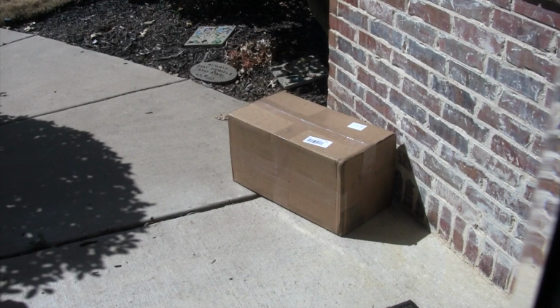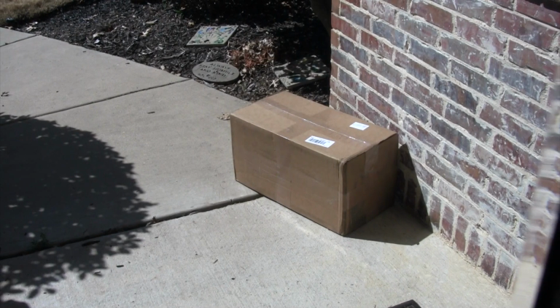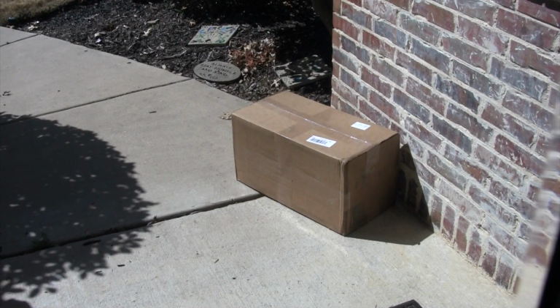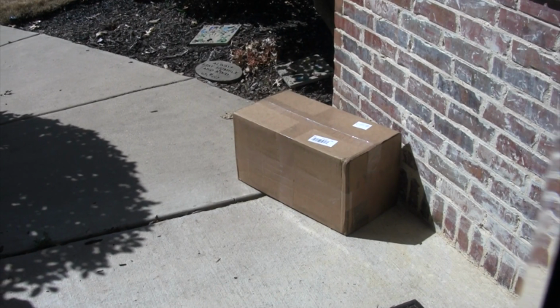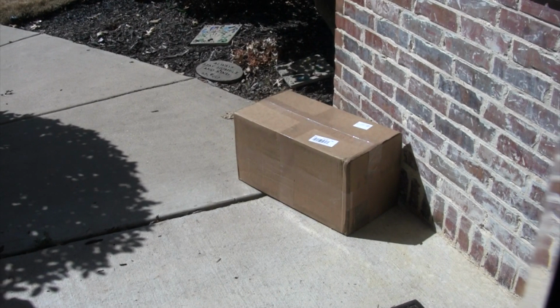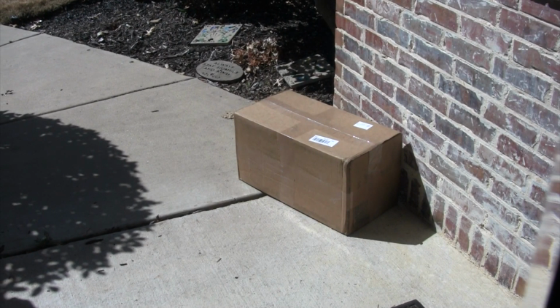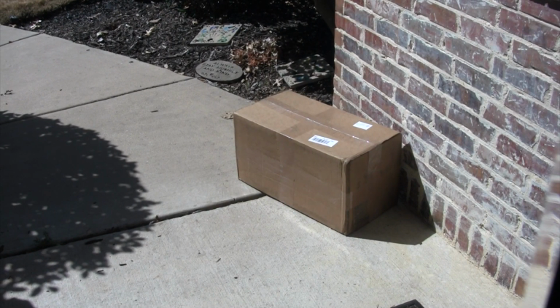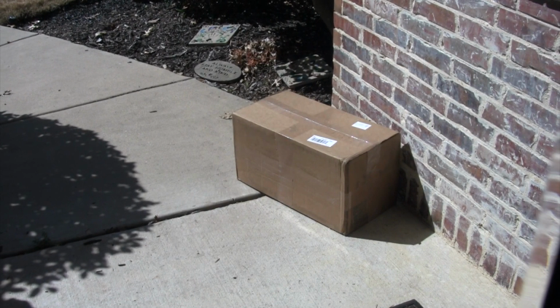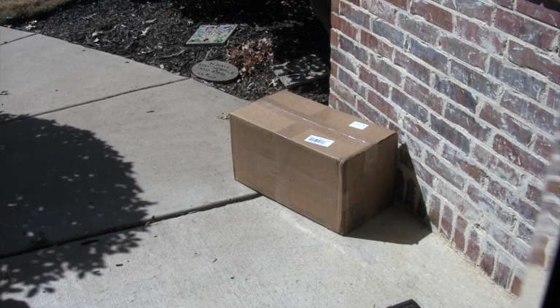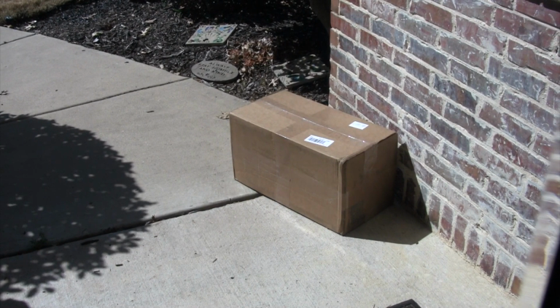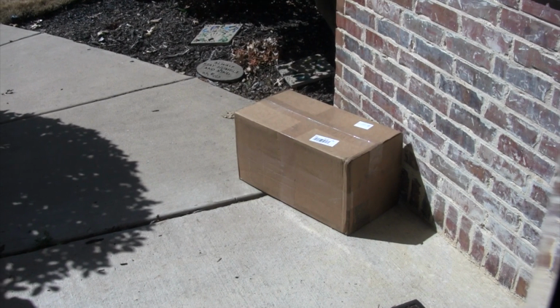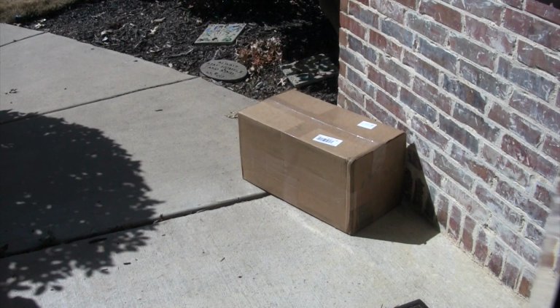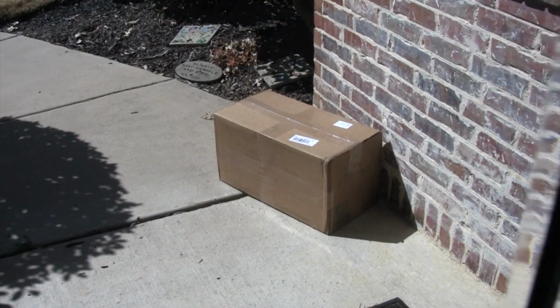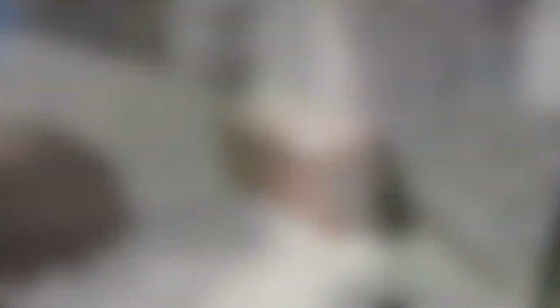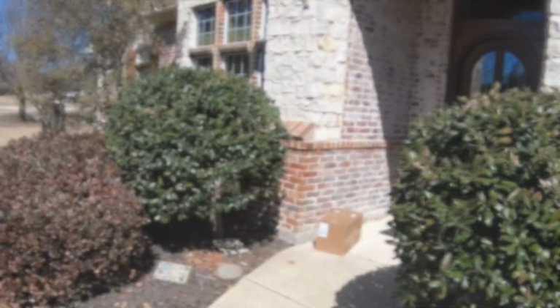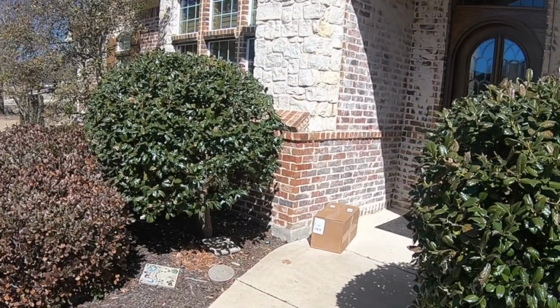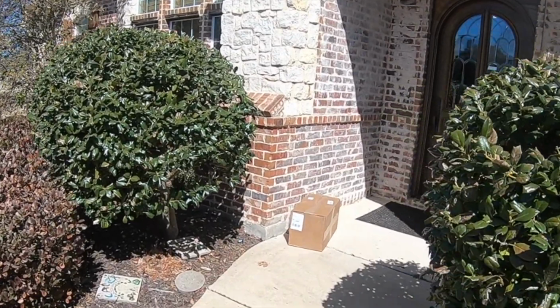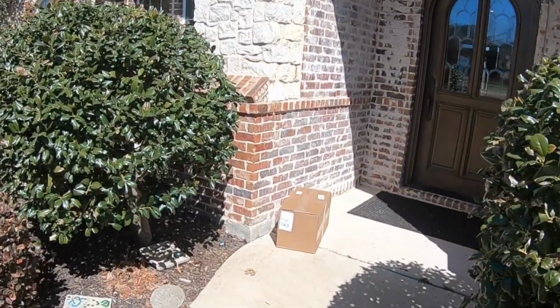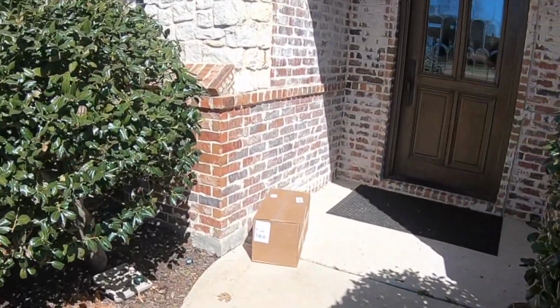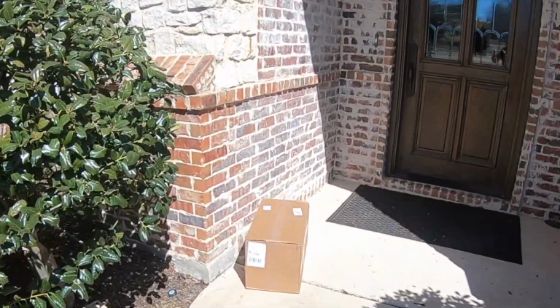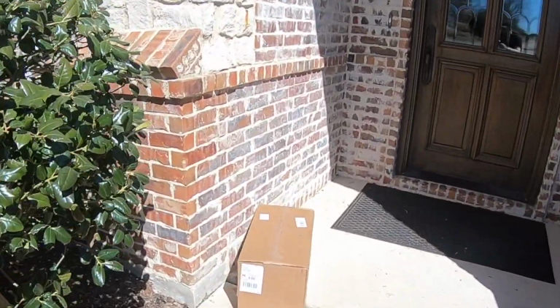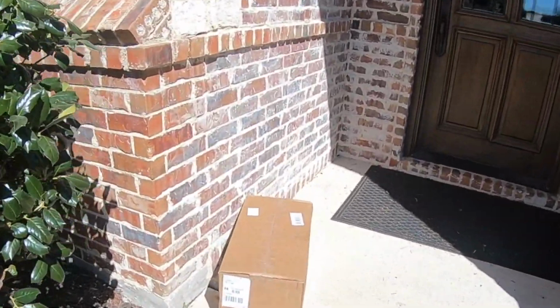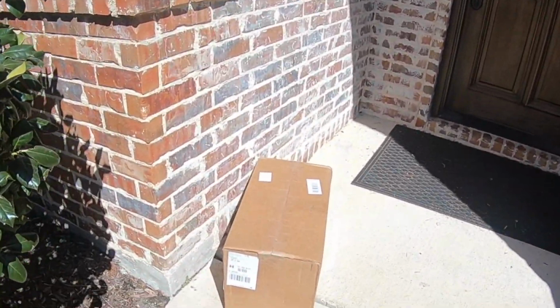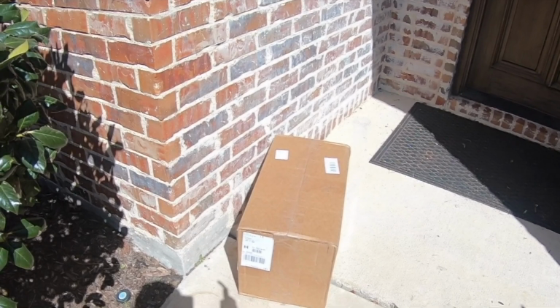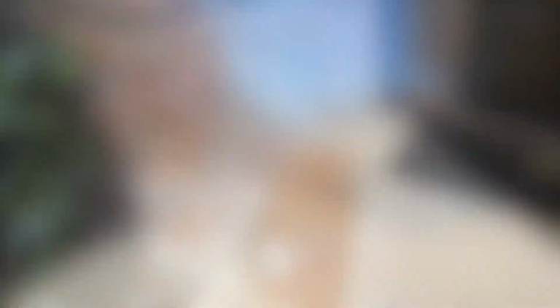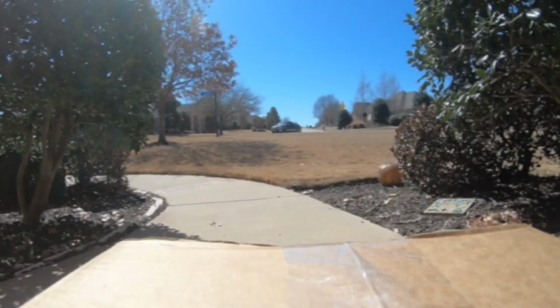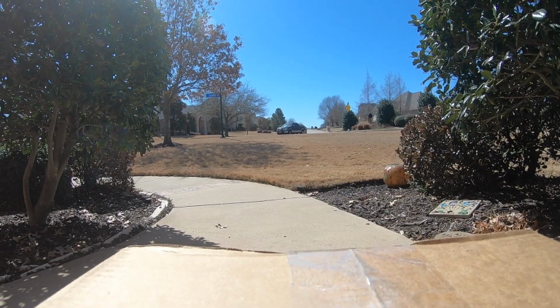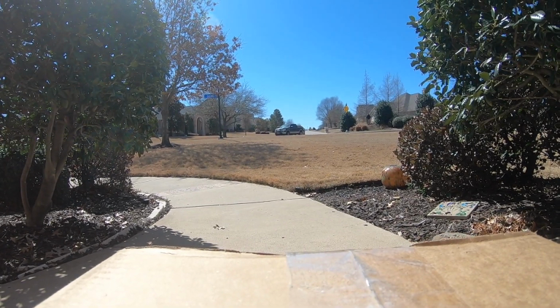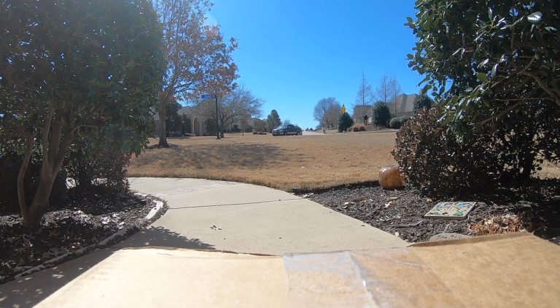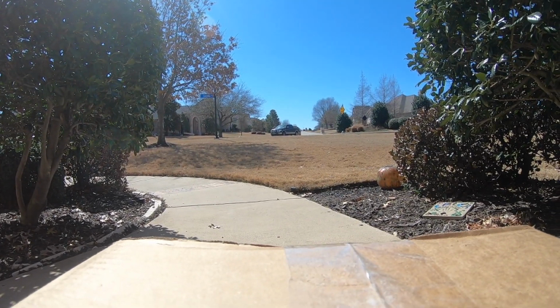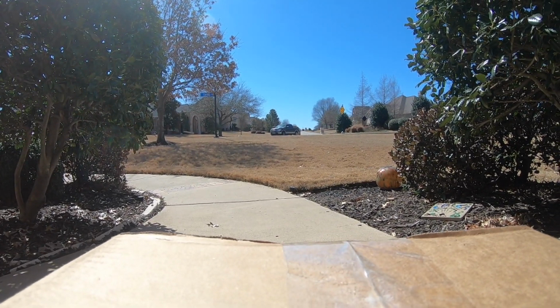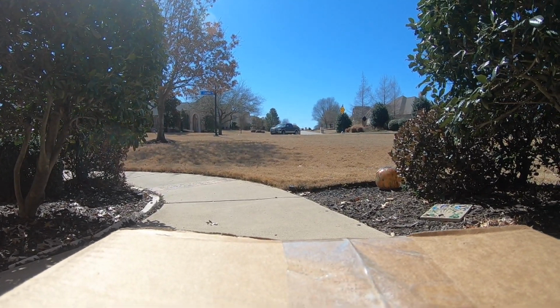Oh no! They just left it abandoned on the front porch. I'll bring the cart around. Don't worry little buddy, I gotcha. Hang on little buddy, we'll get you there on time.